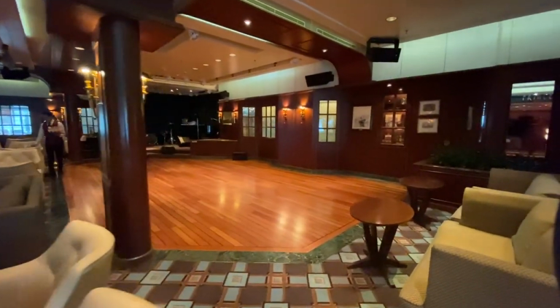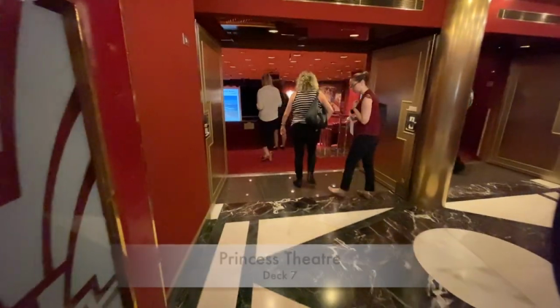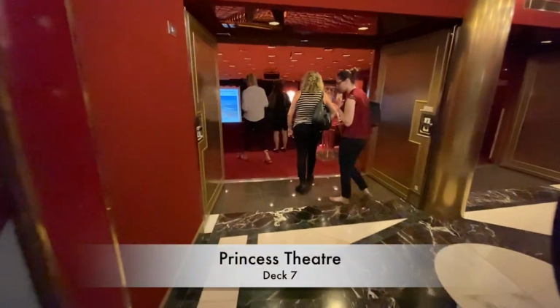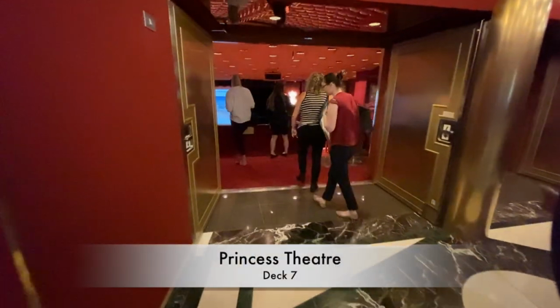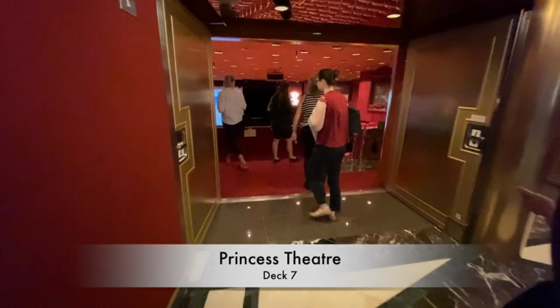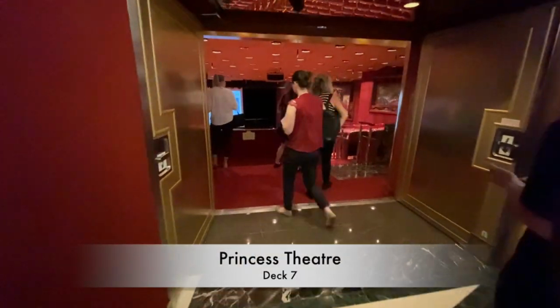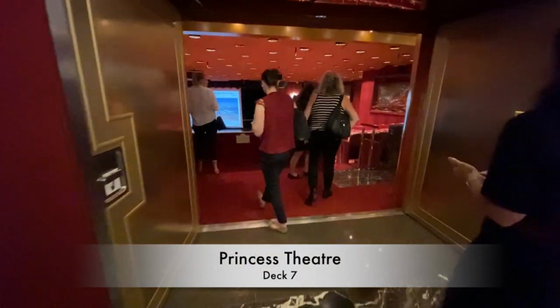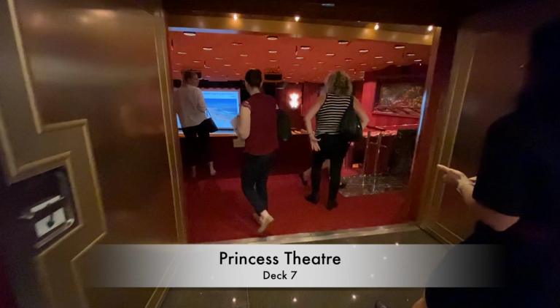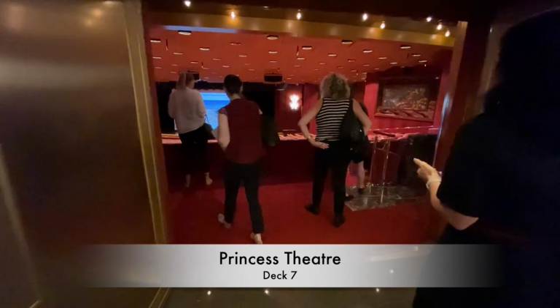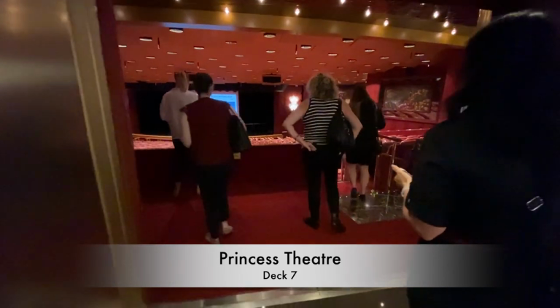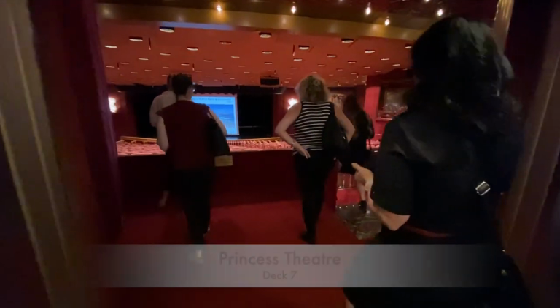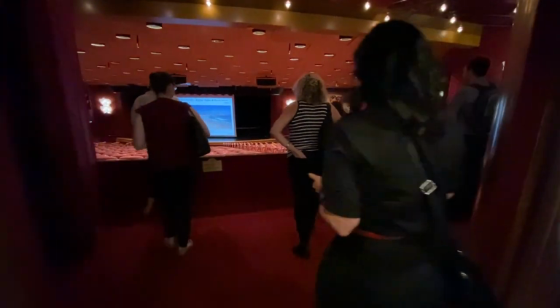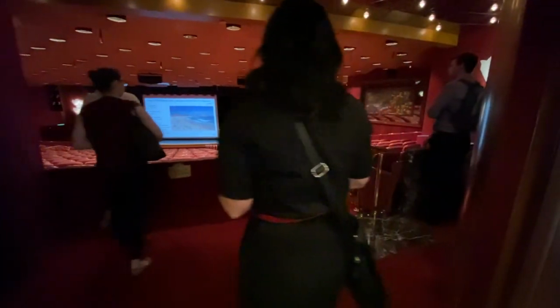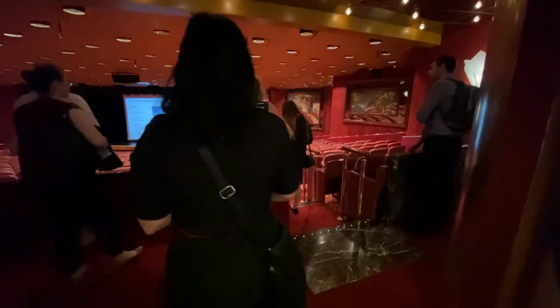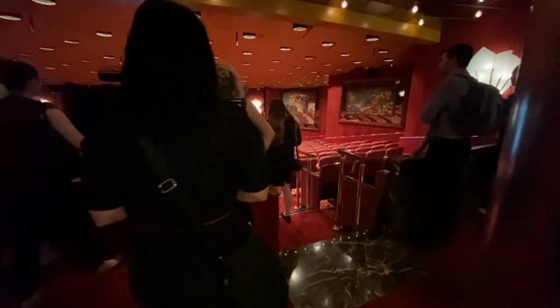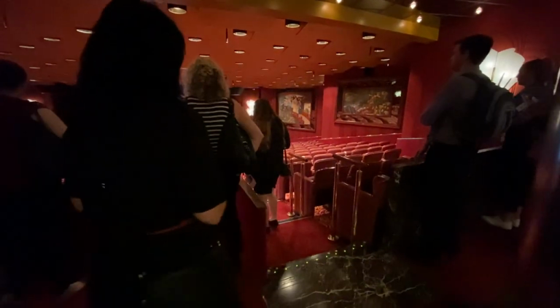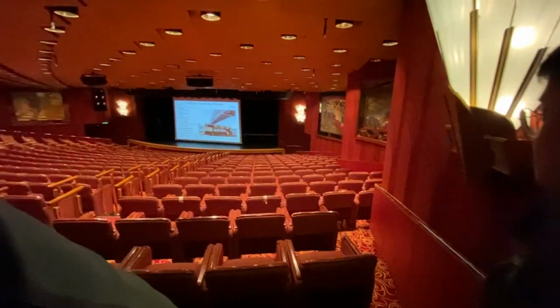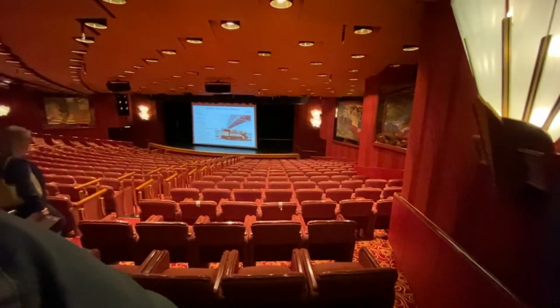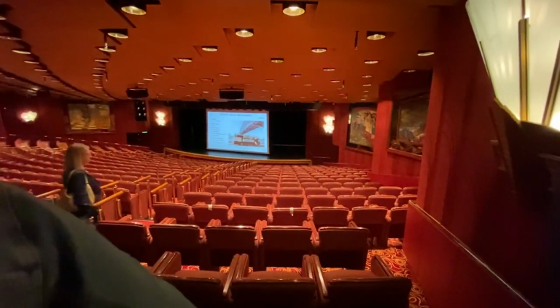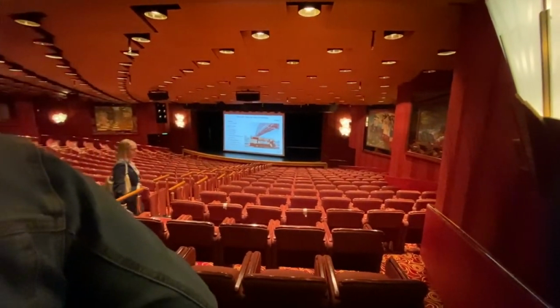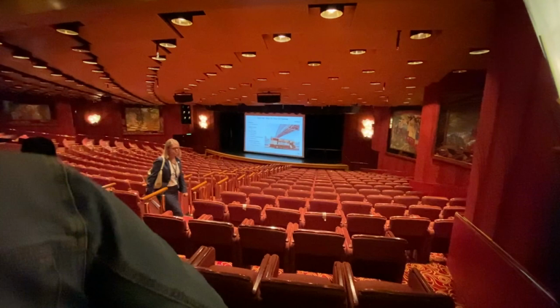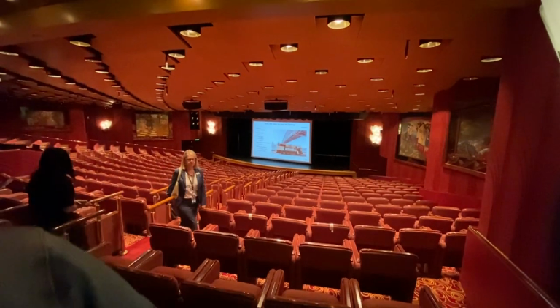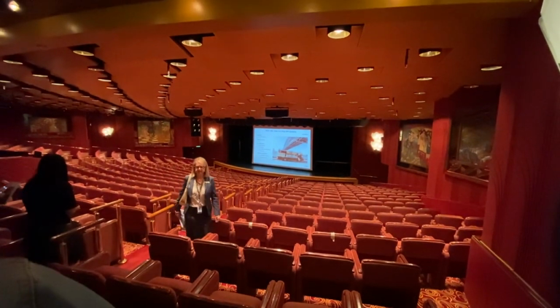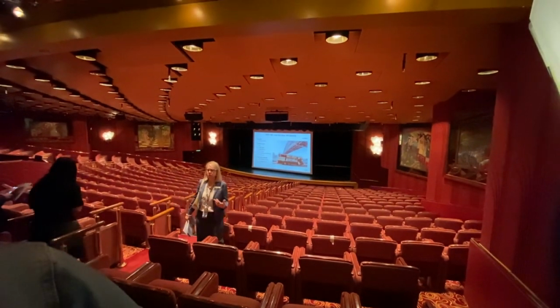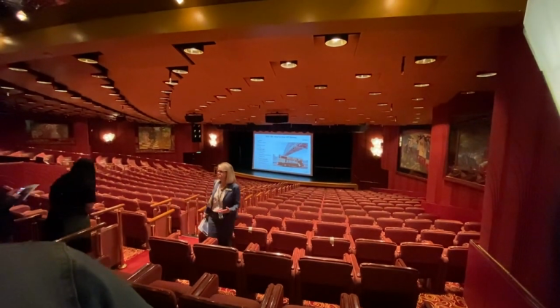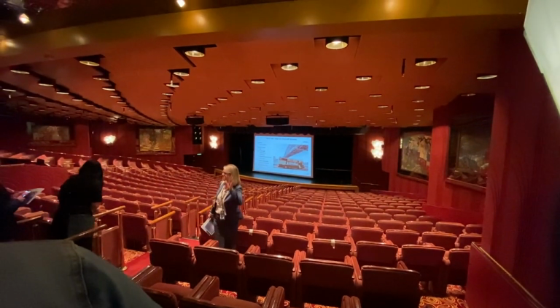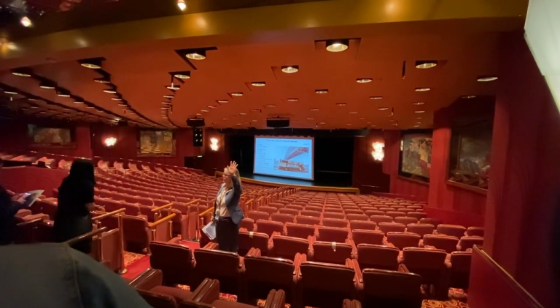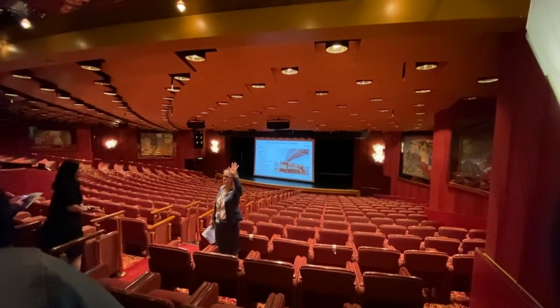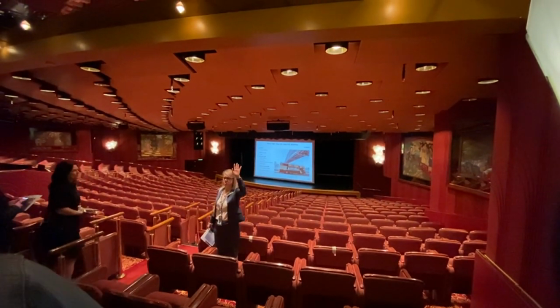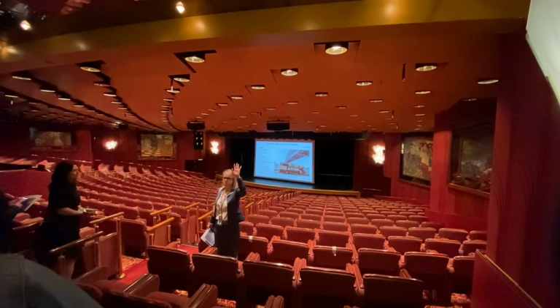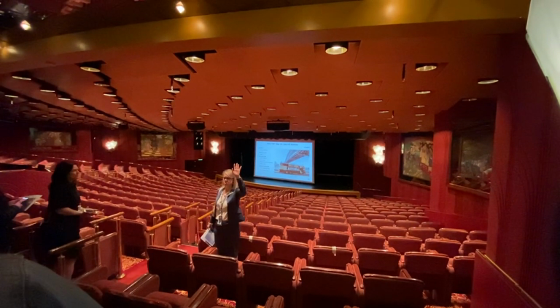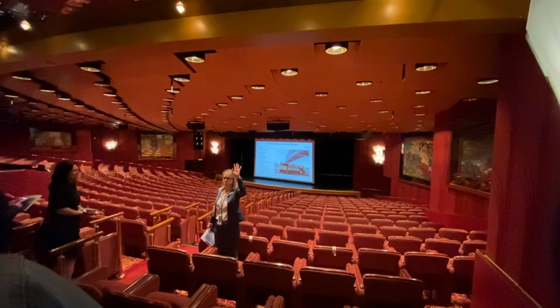Unfortunately, I had an issue with recording and didn't capture as much footage as I thought I did, but next up is the Princess Theatre. A clear view from every seat in the house means you'll enjoy watching theatrical productions and other headliner shows in this space.